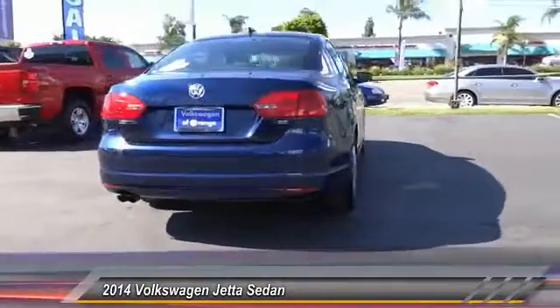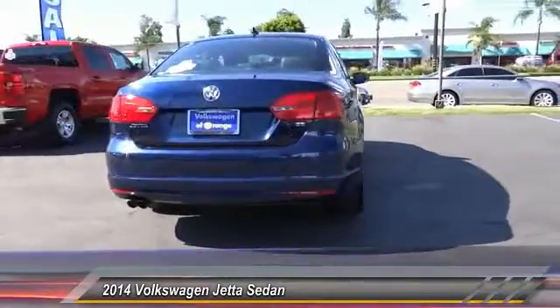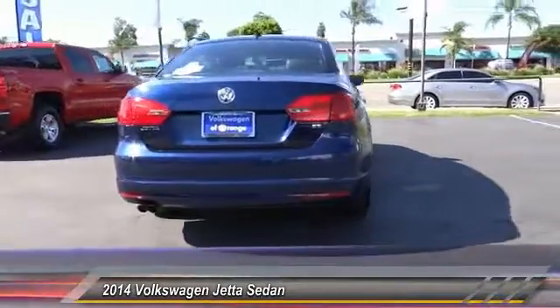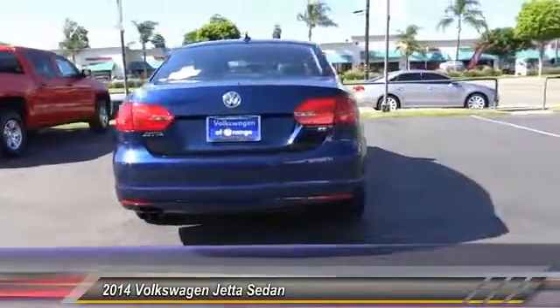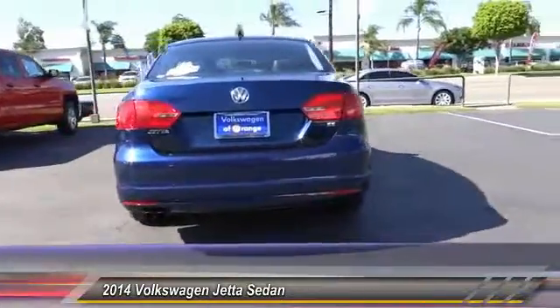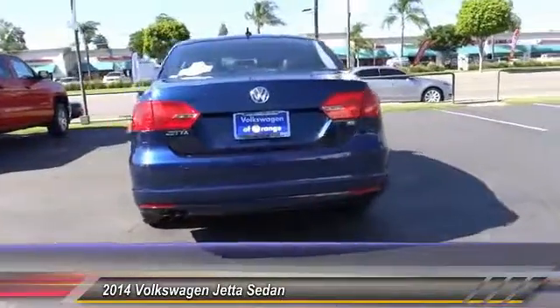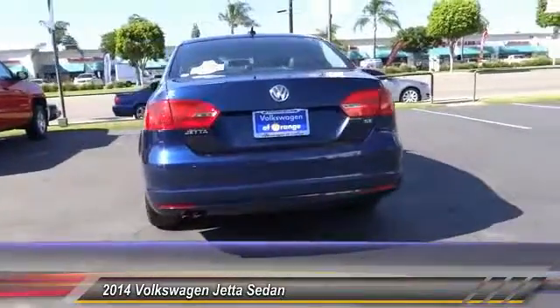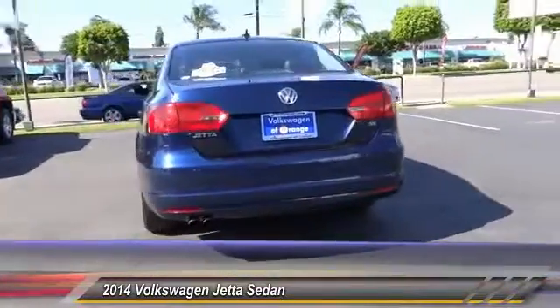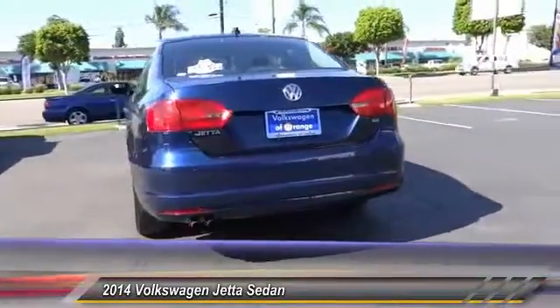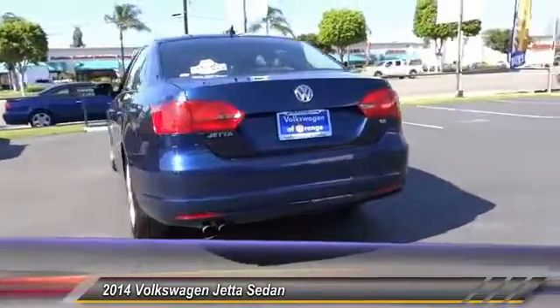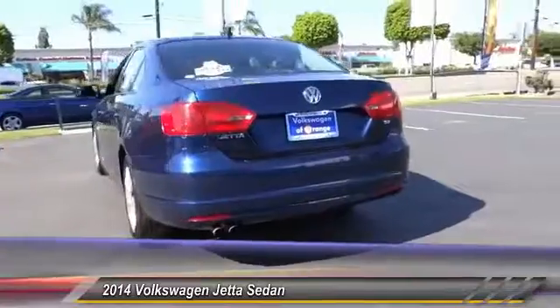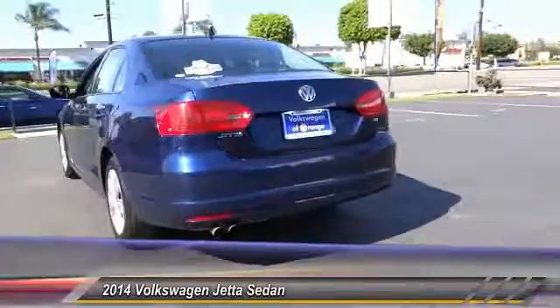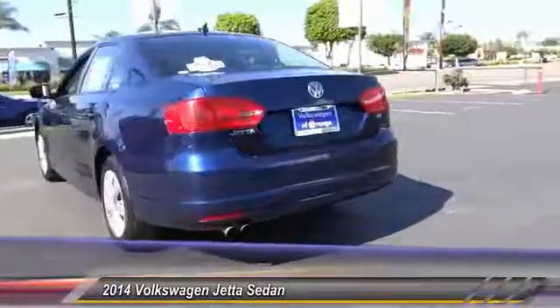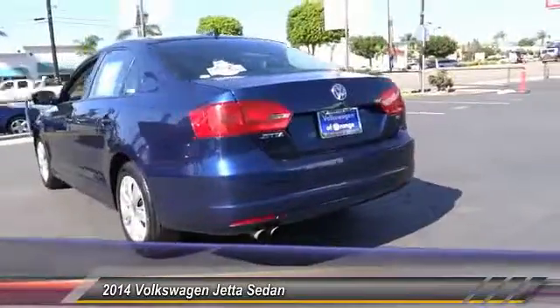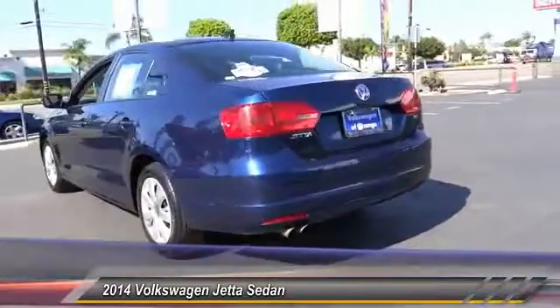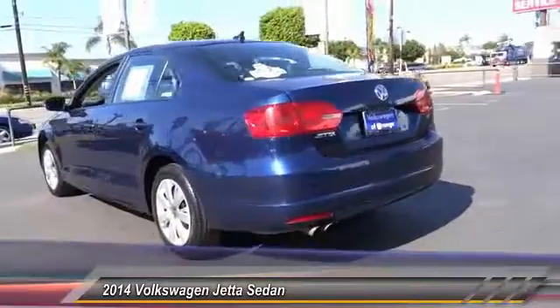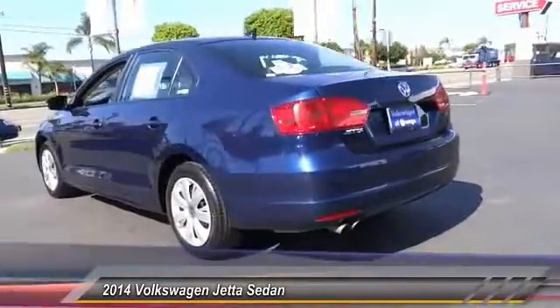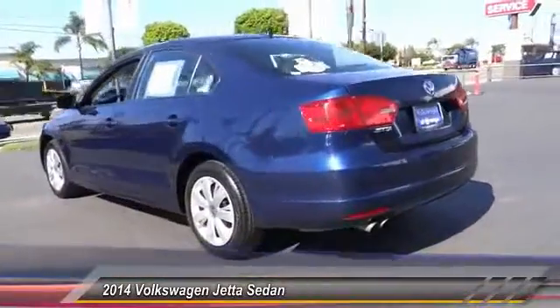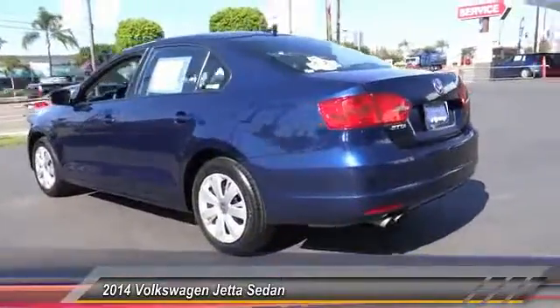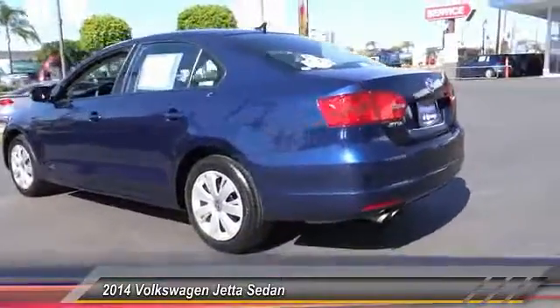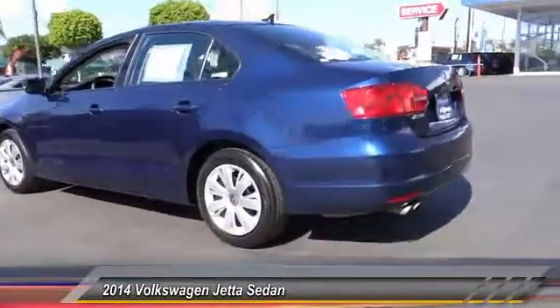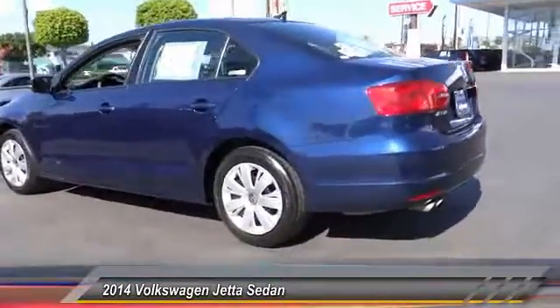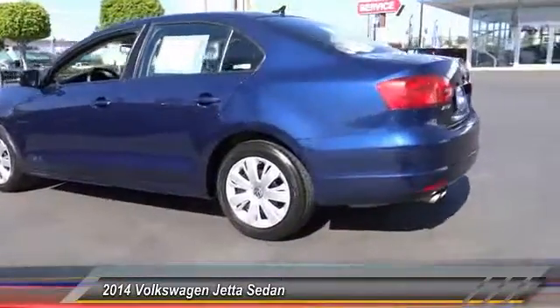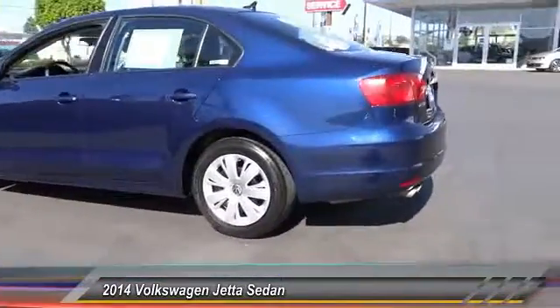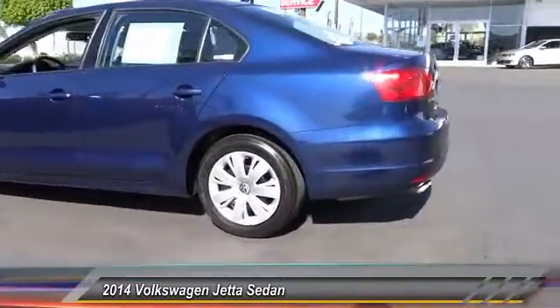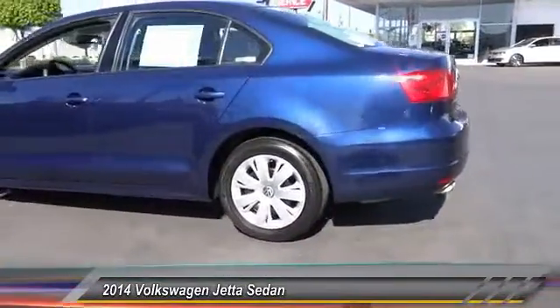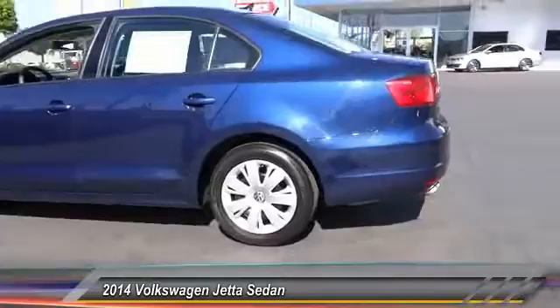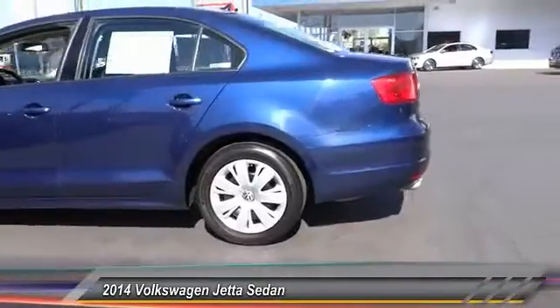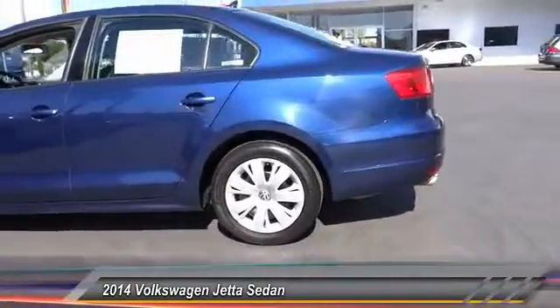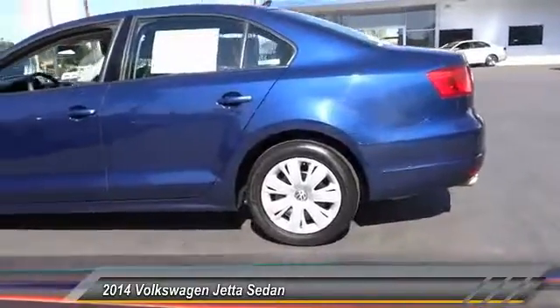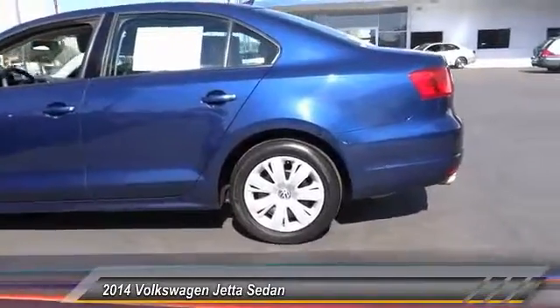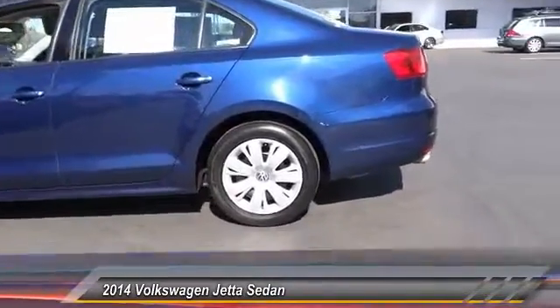Here are some of this vehicle's great options: keyless entry, traction control, air conditioning, power steering, automatic stability control, and four-wheel ABS.